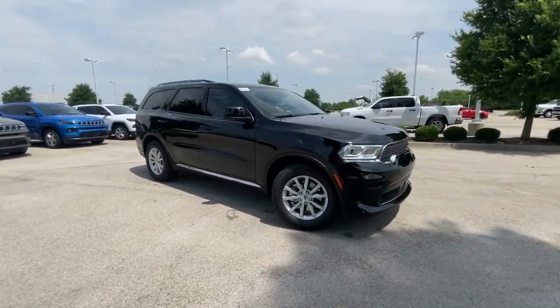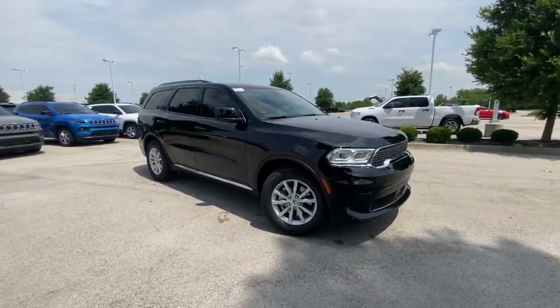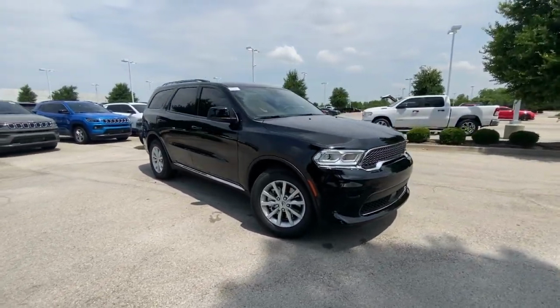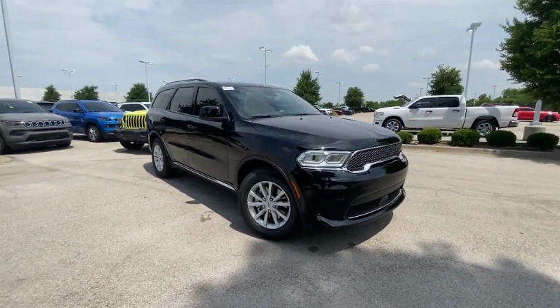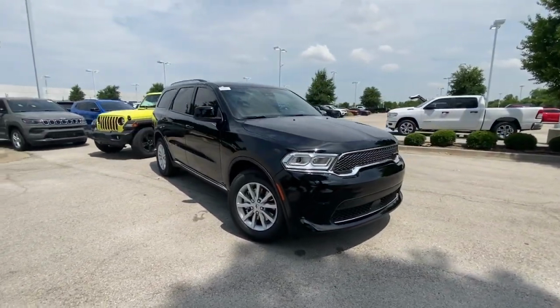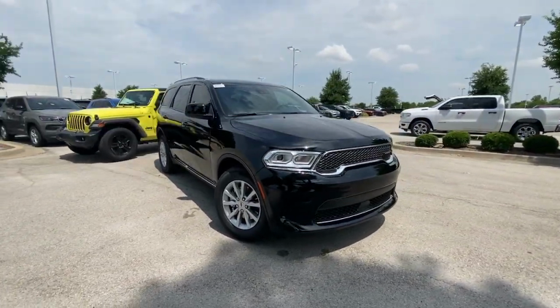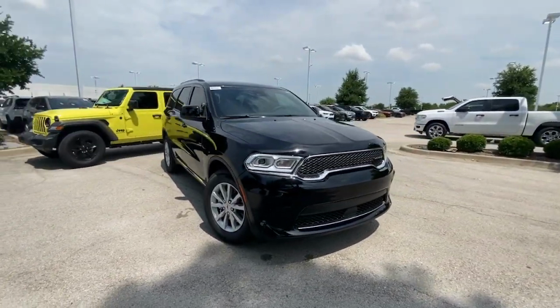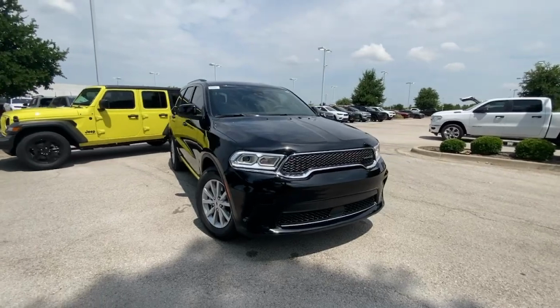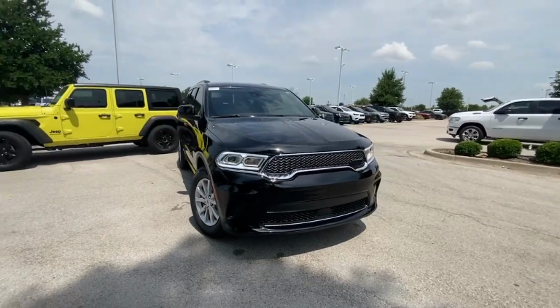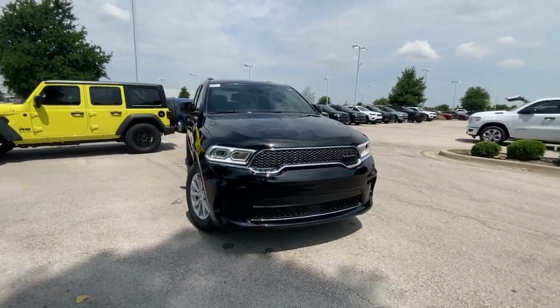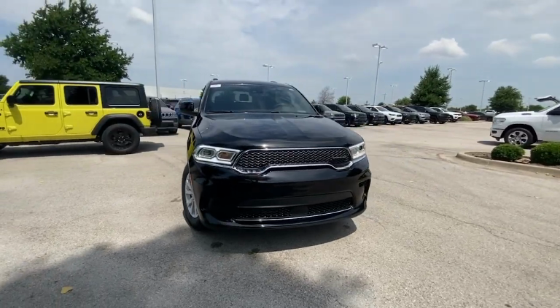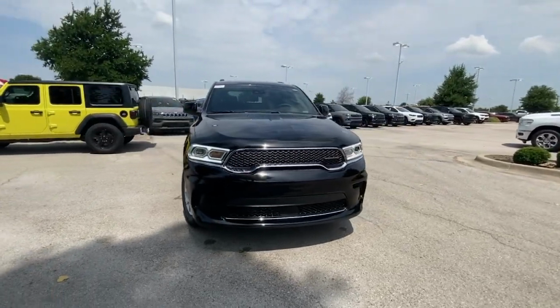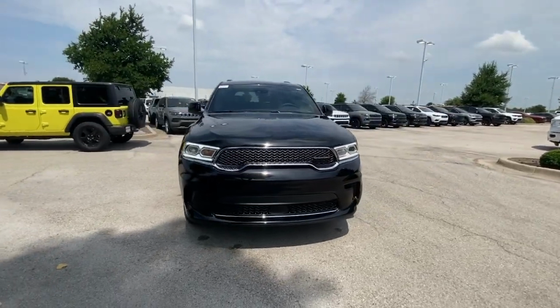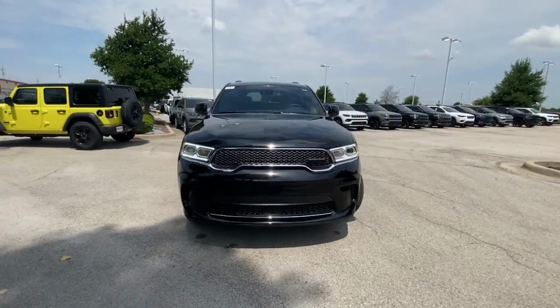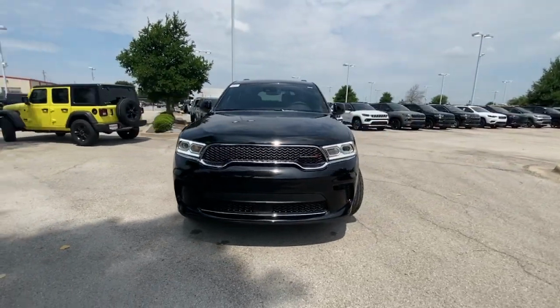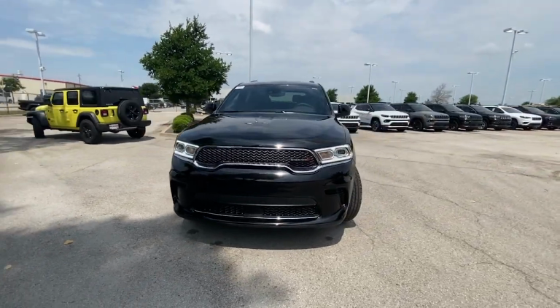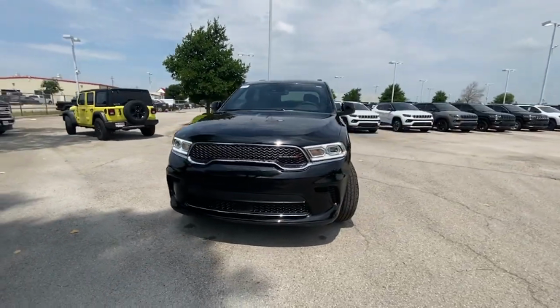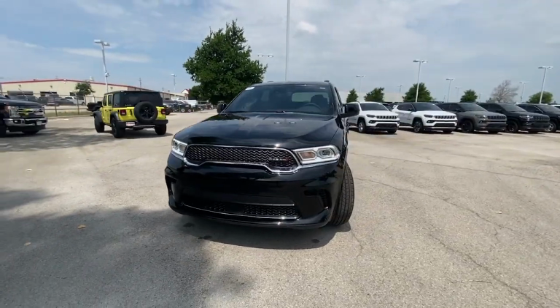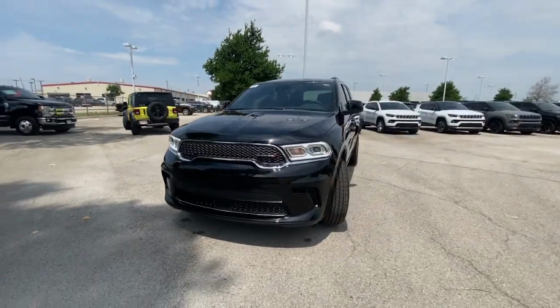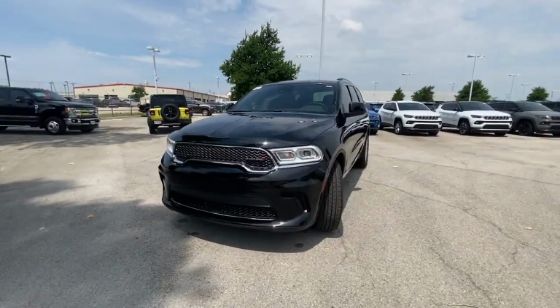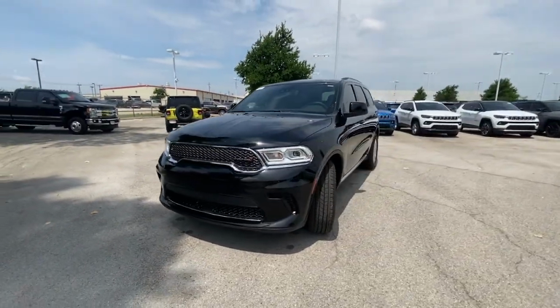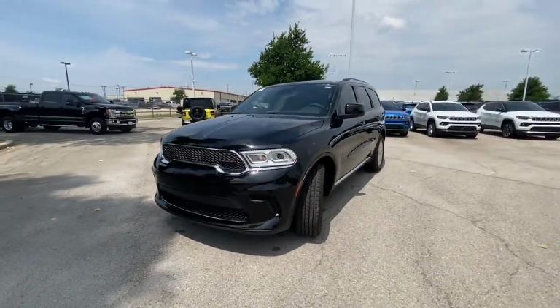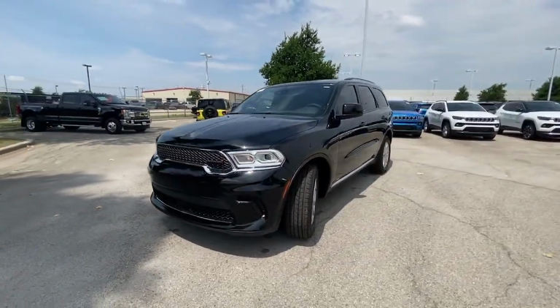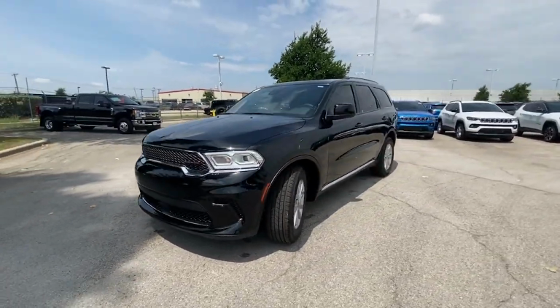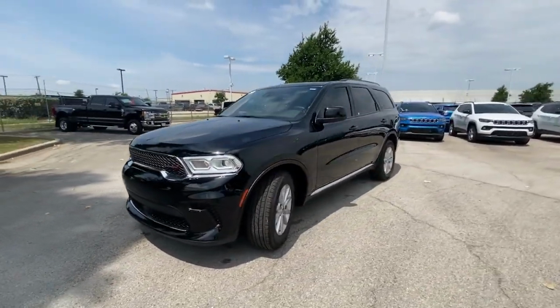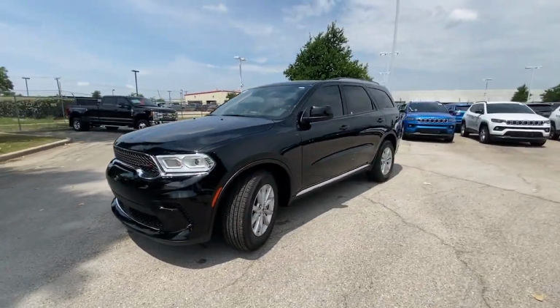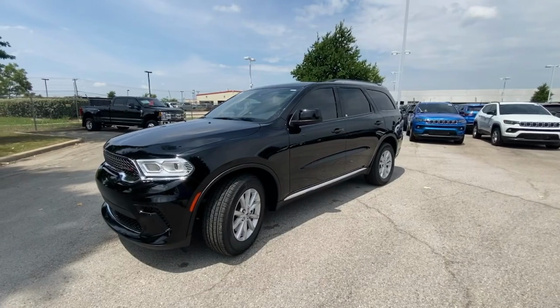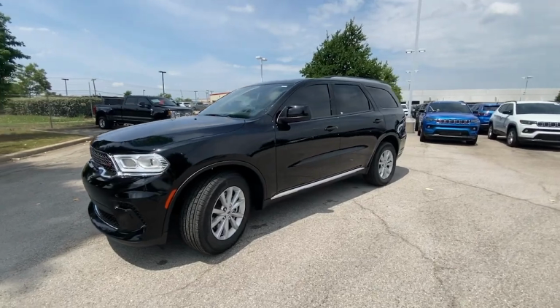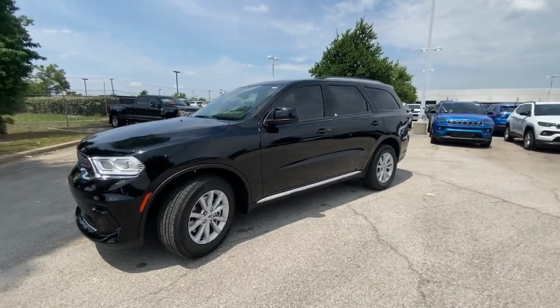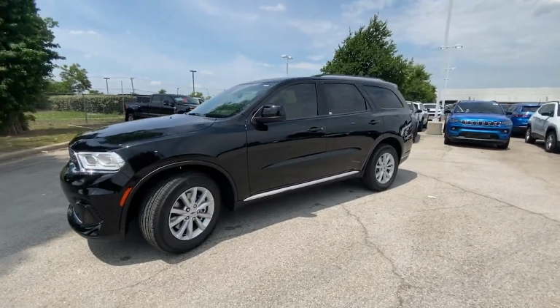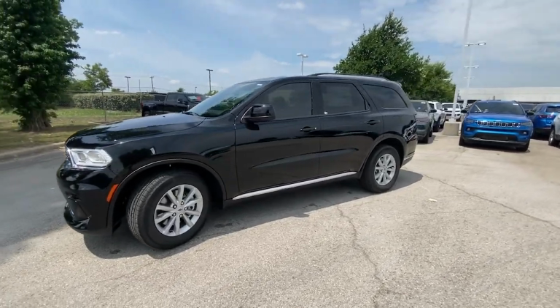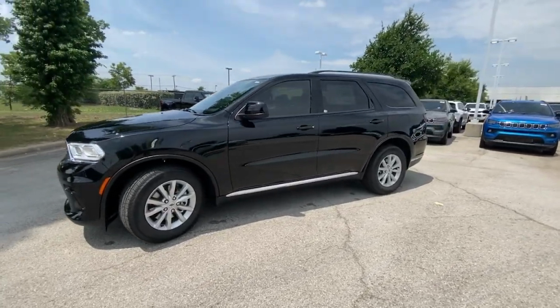Additional features include keyless start, satellite radio, backup camera, V6 cylinder engine, and adaptive cruise control.